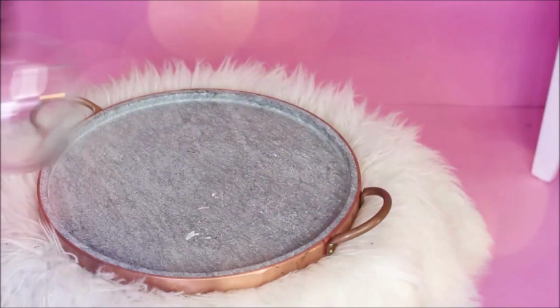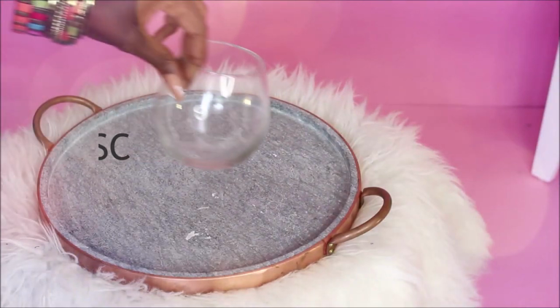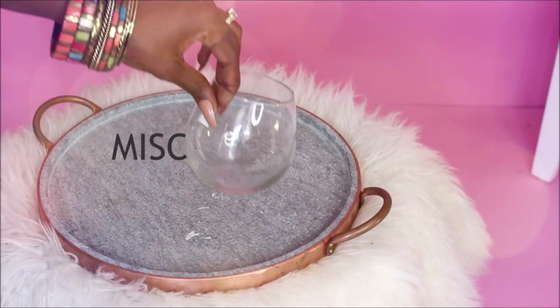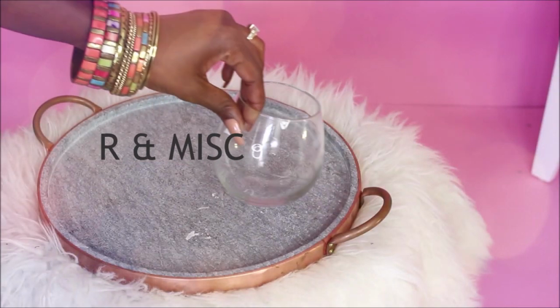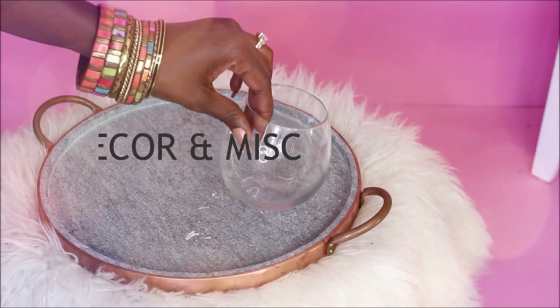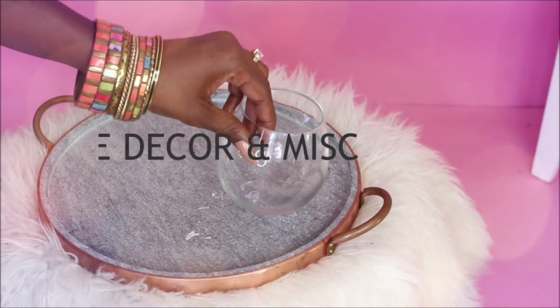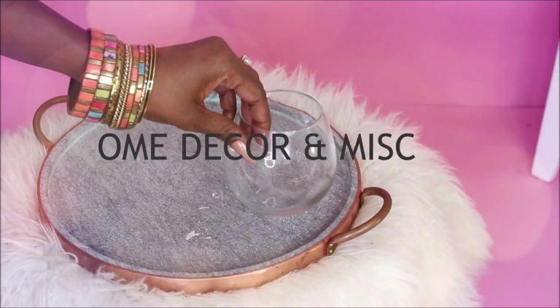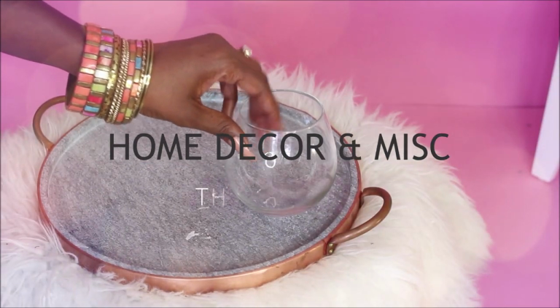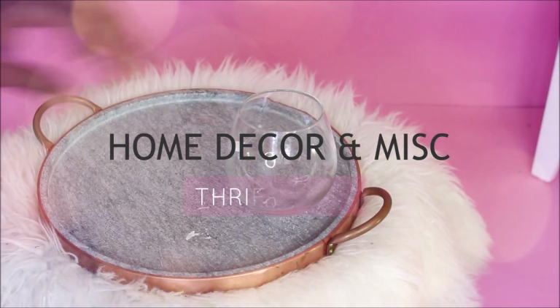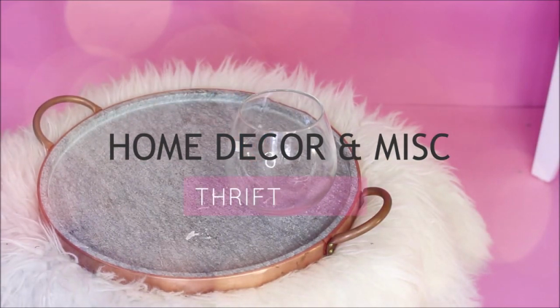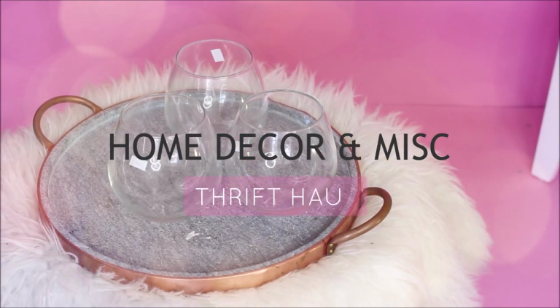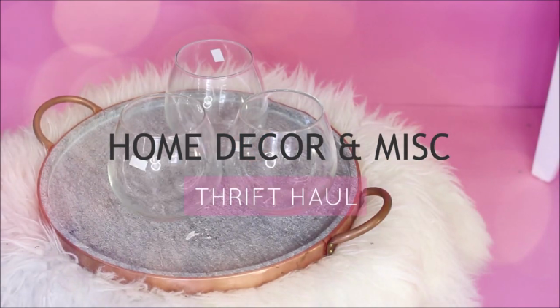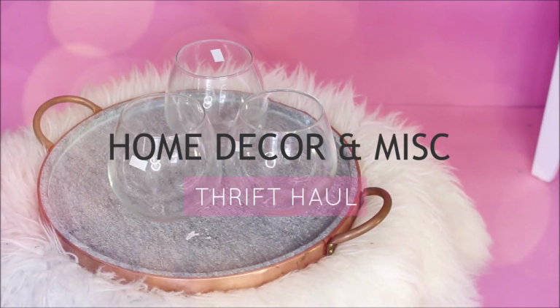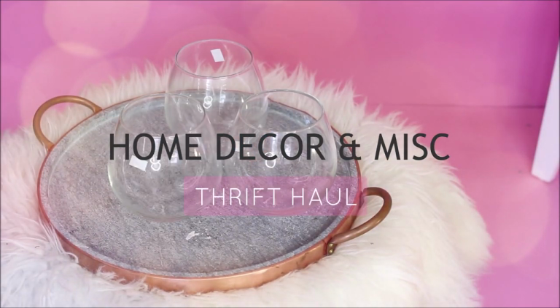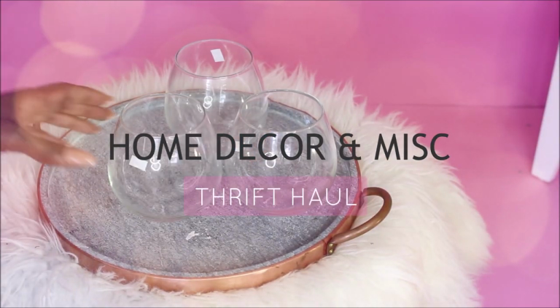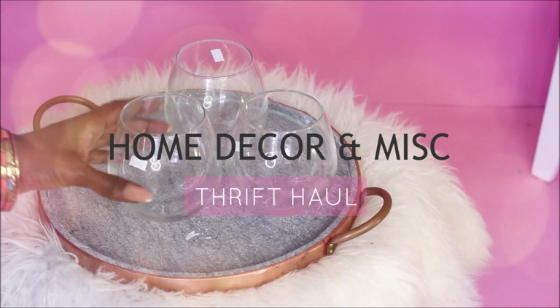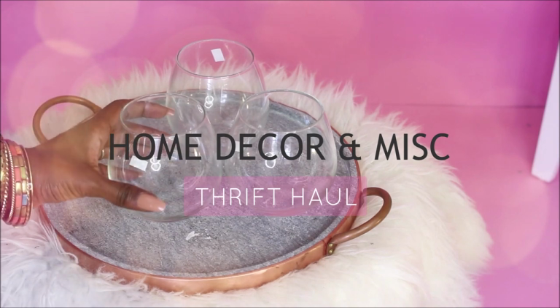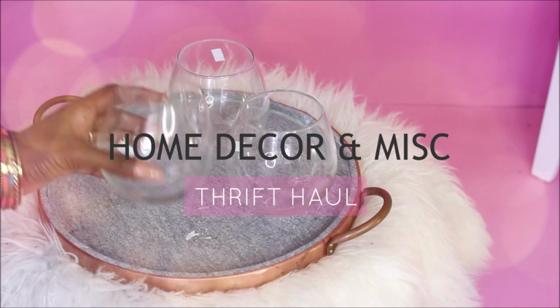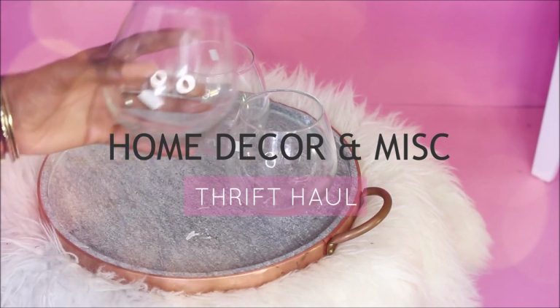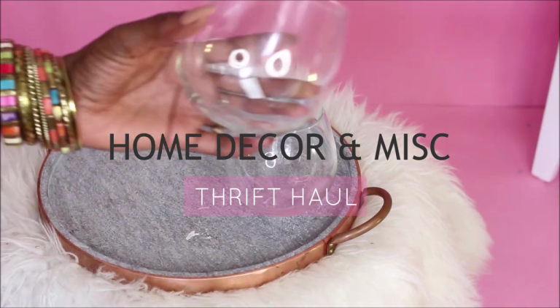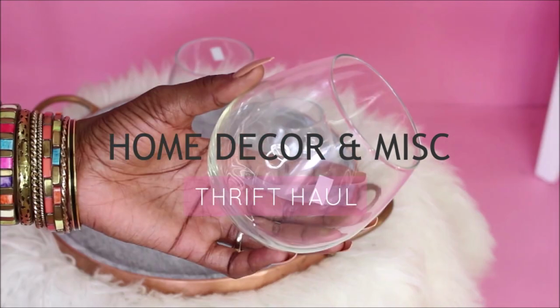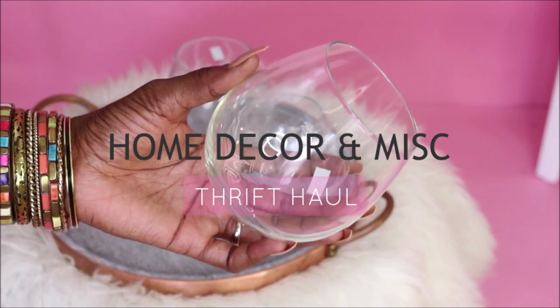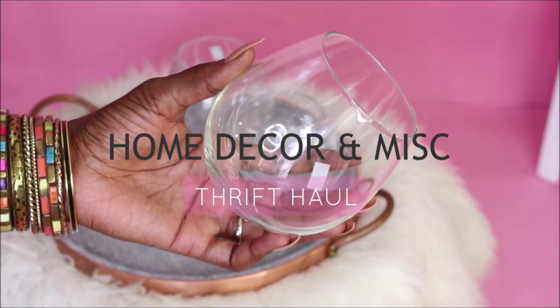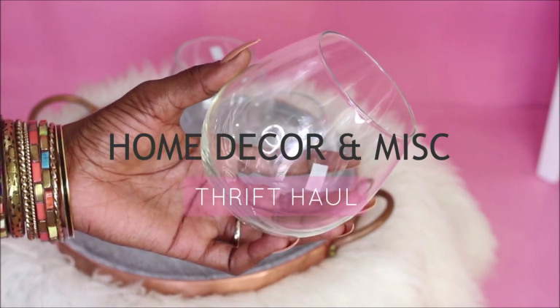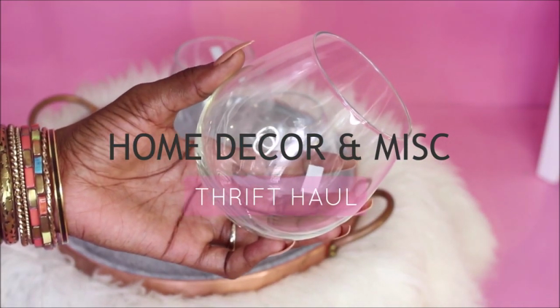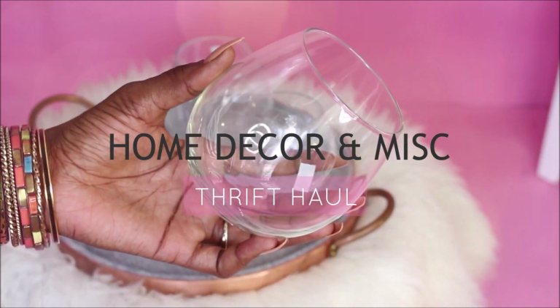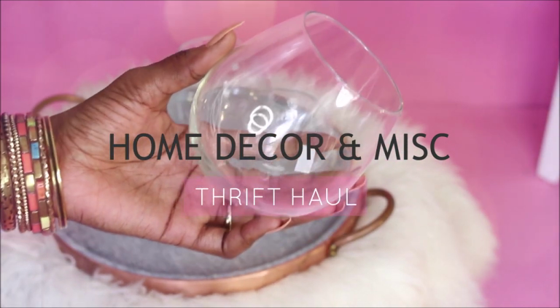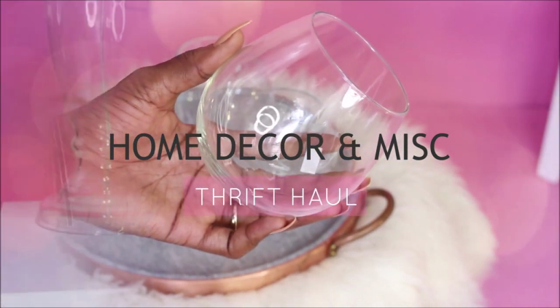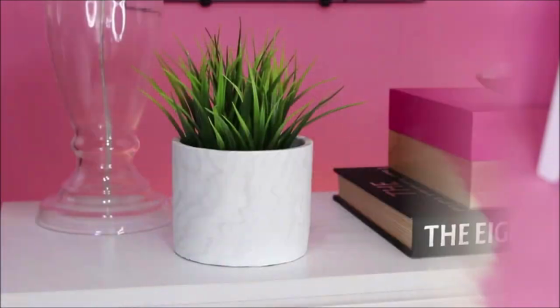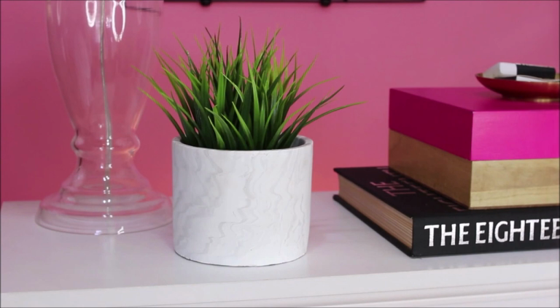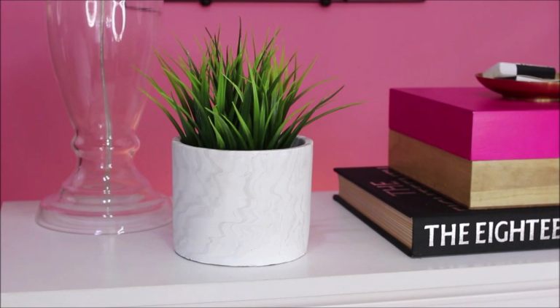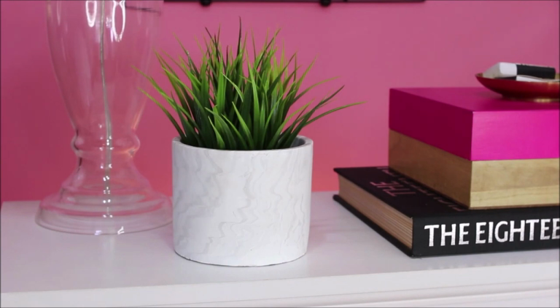Hi guys, welcome back for another thrift haul. If you haven't done so, be sure to subscribe. Let's jump in!